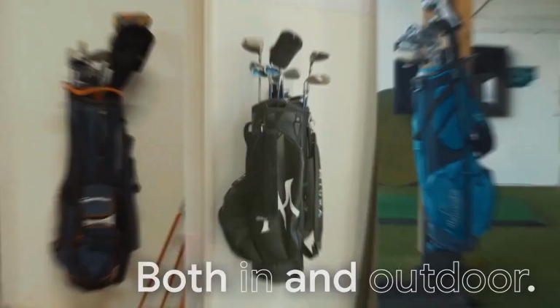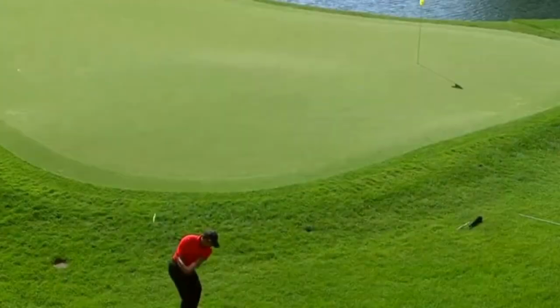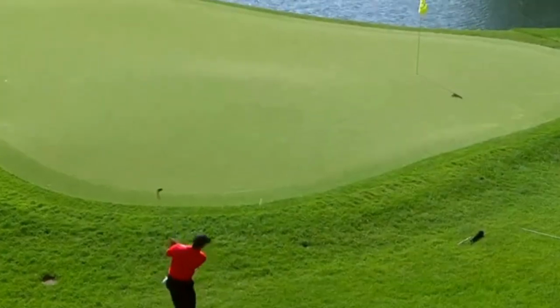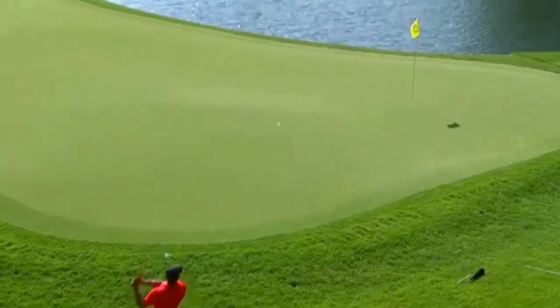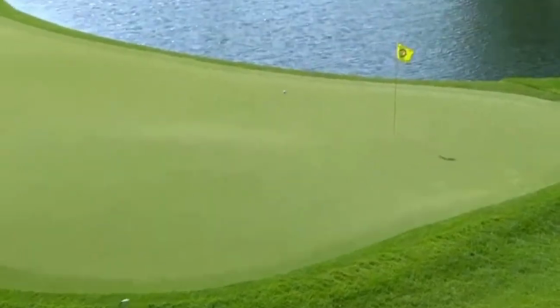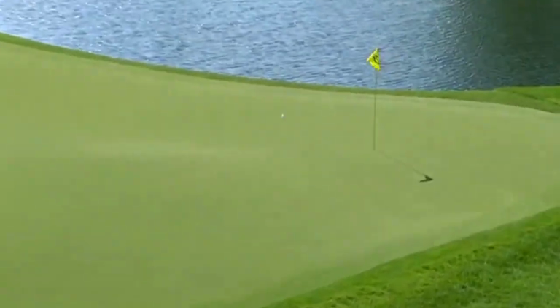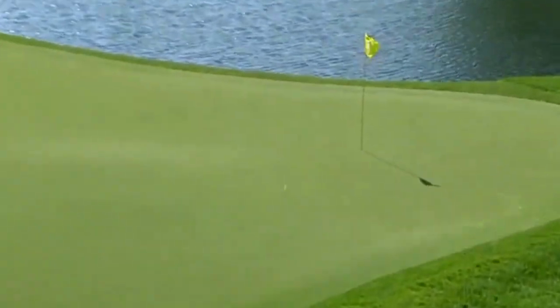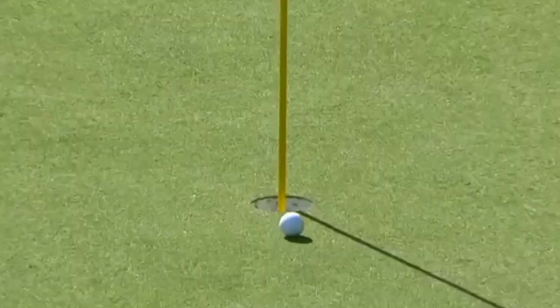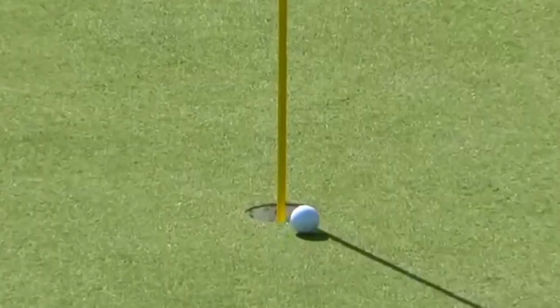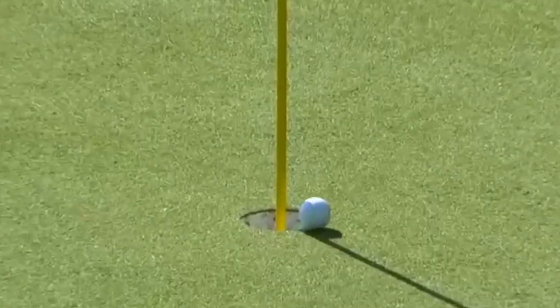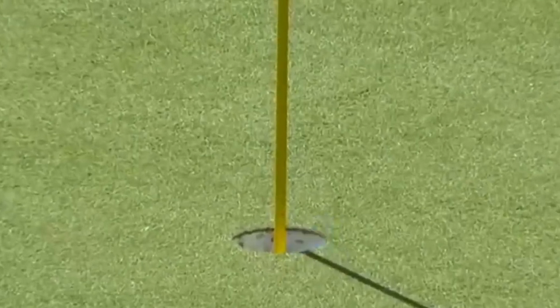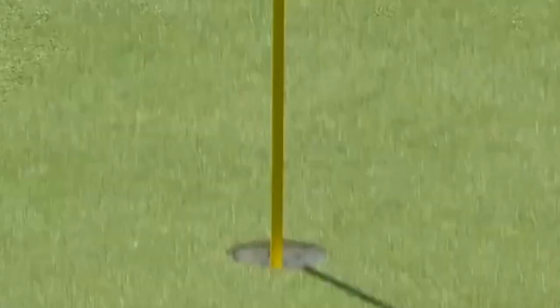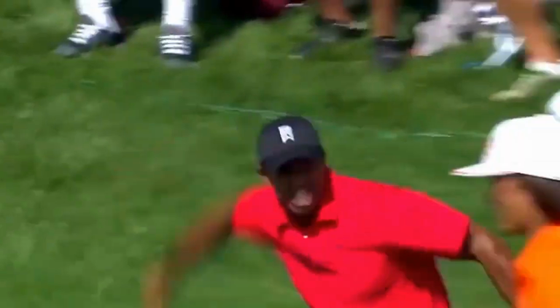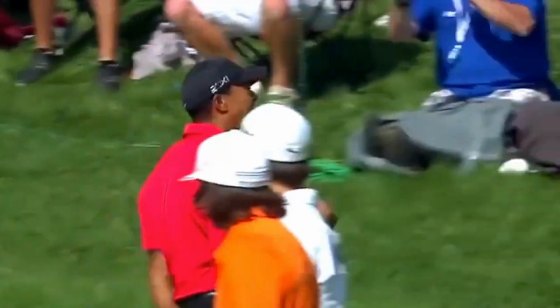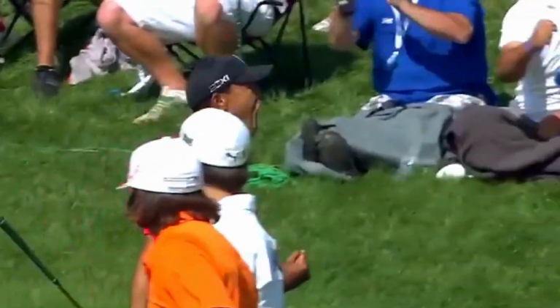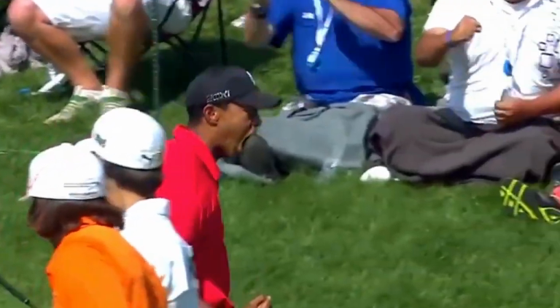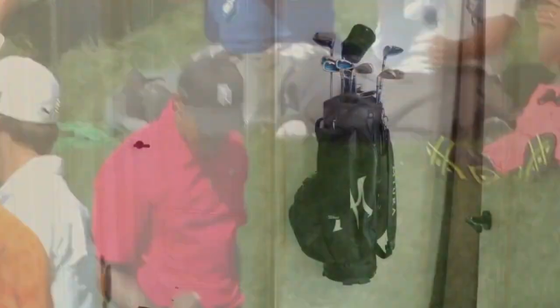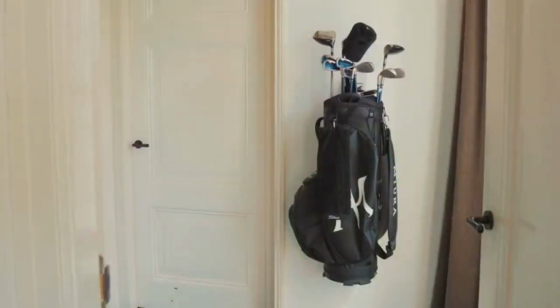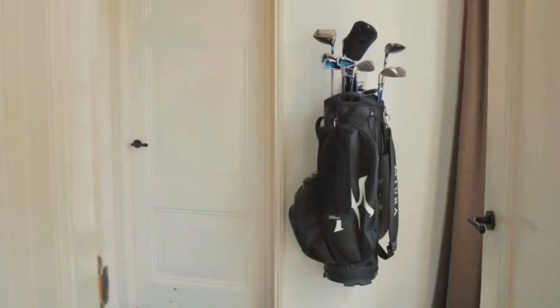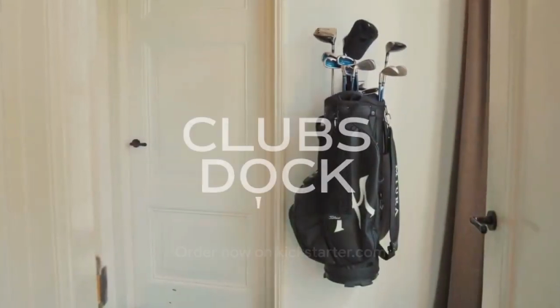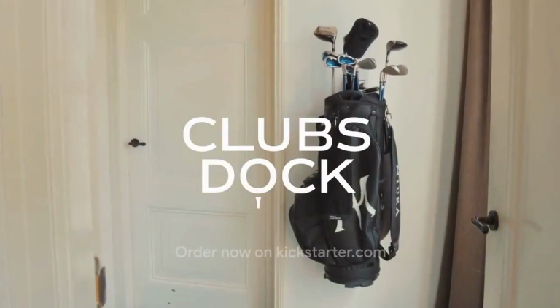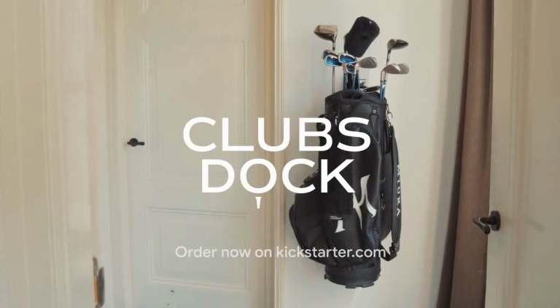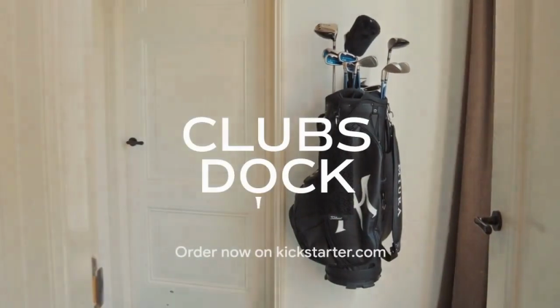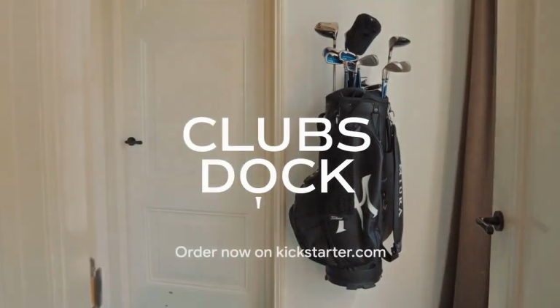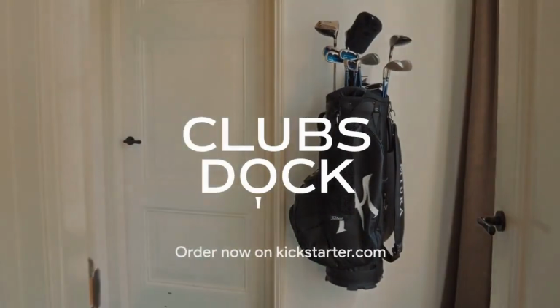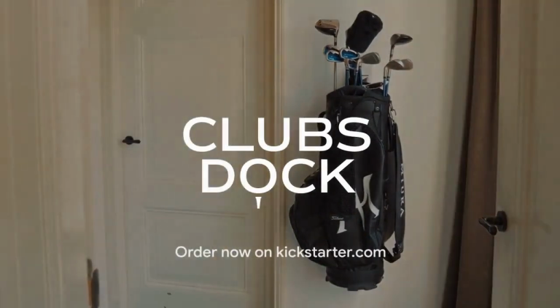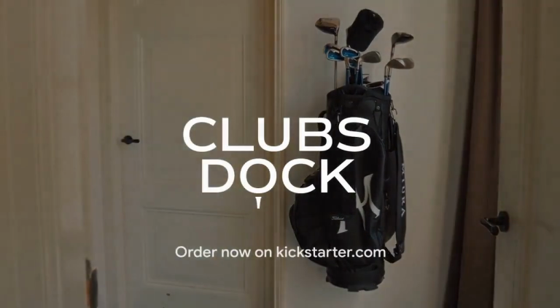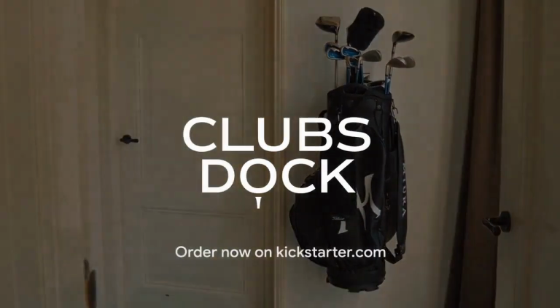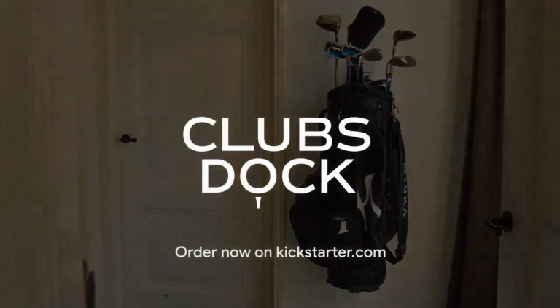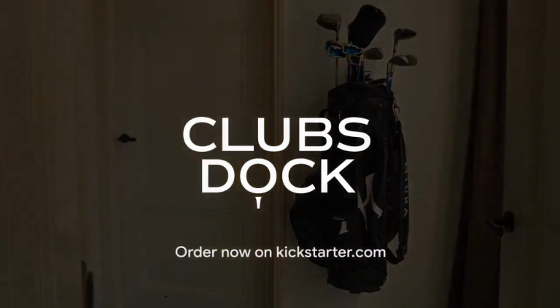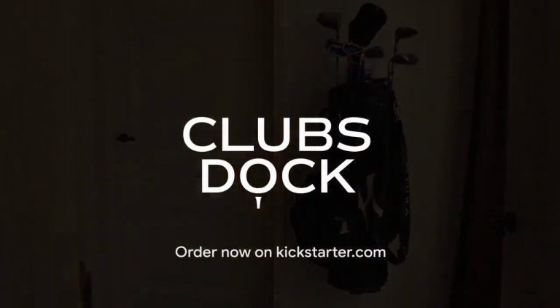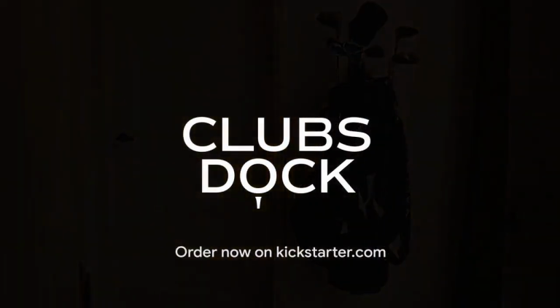It's not just a storage system, but a tribute to the elegance of the game of golf itself. ClubsDoc — elevate your passion. Order now at Kickstarter.